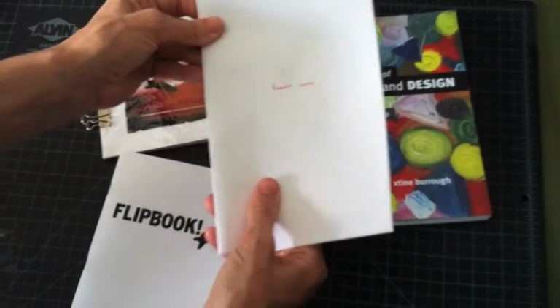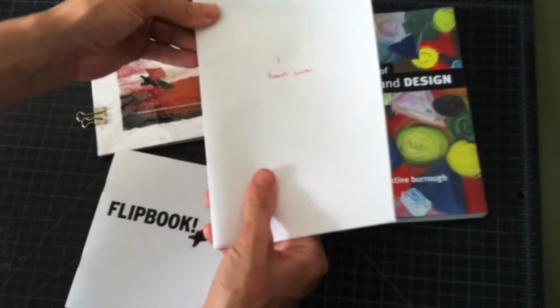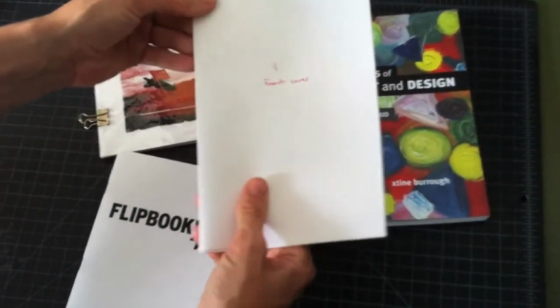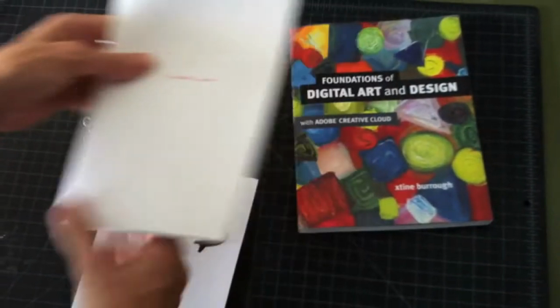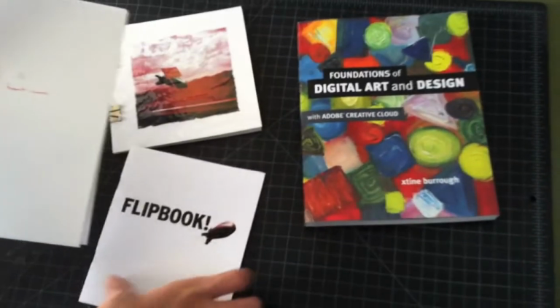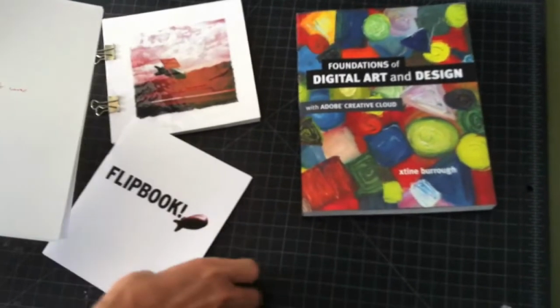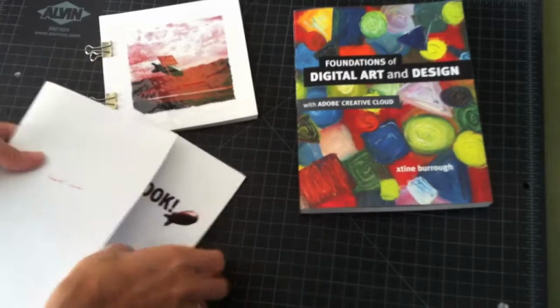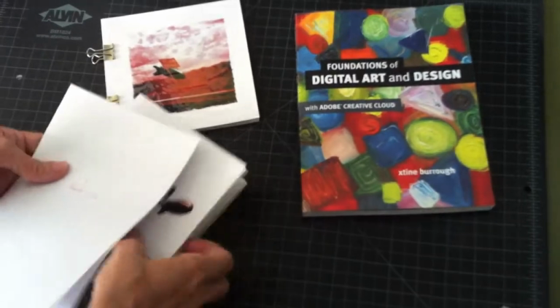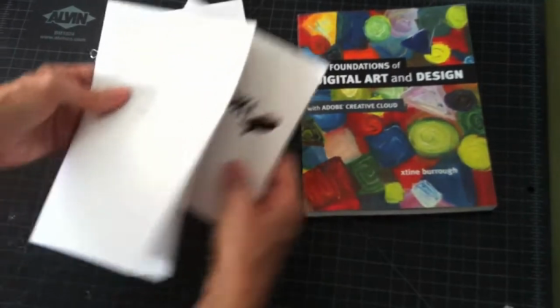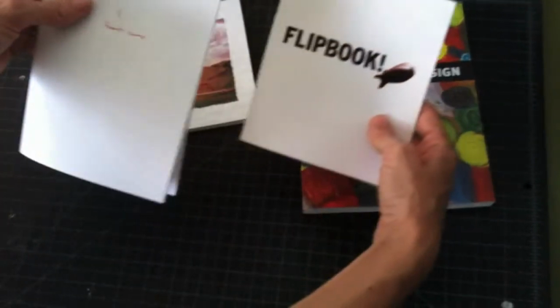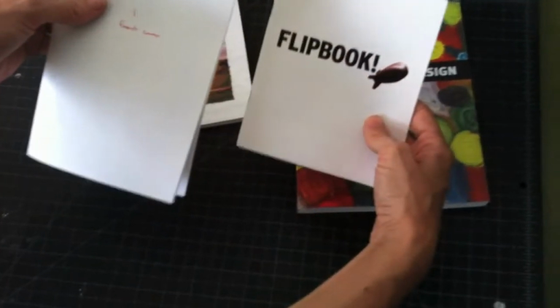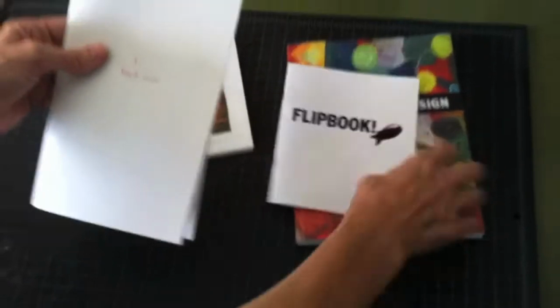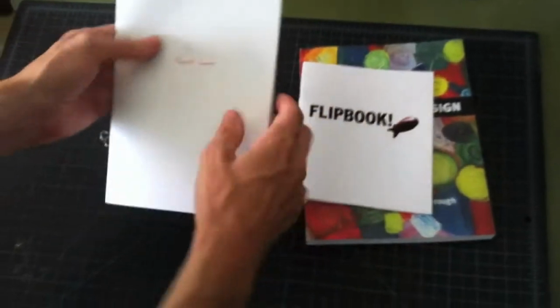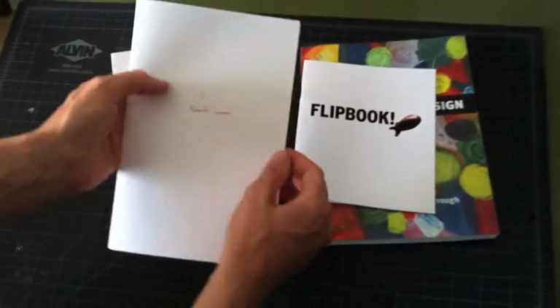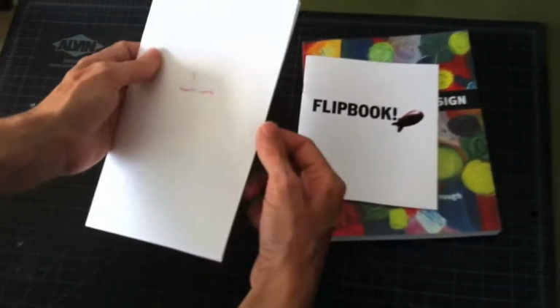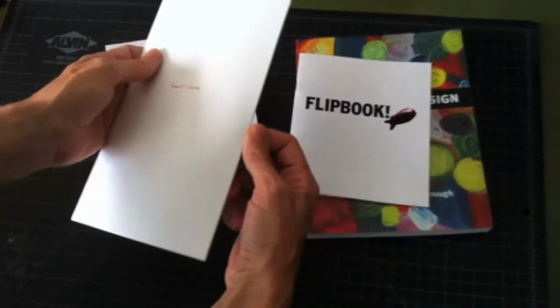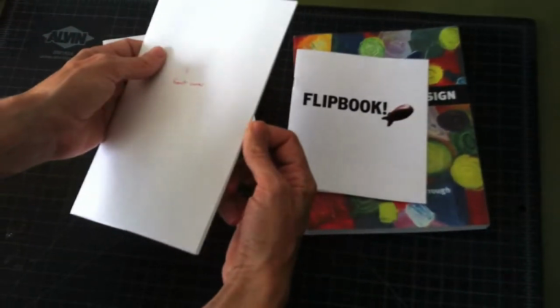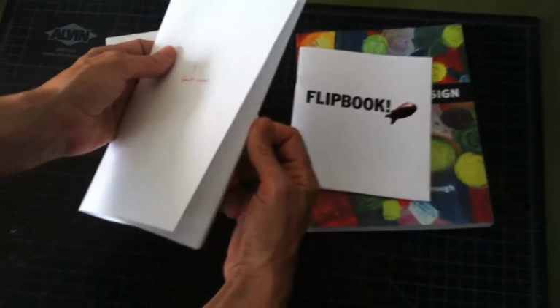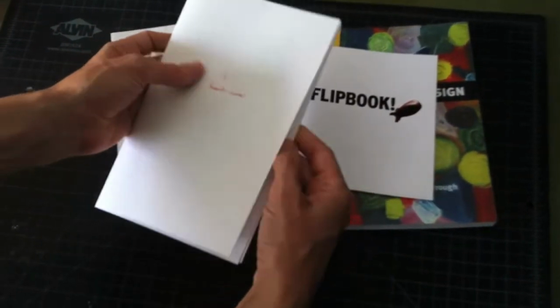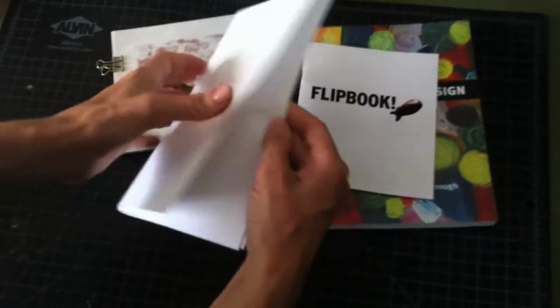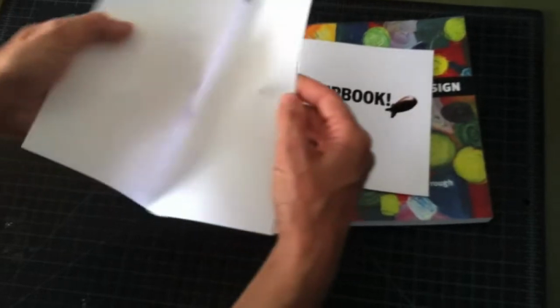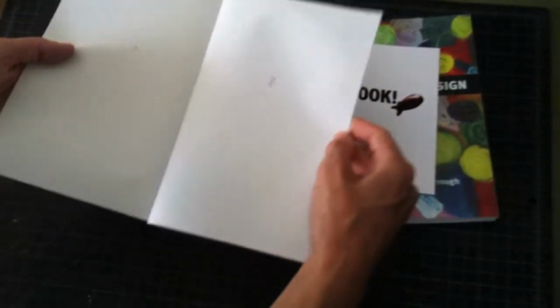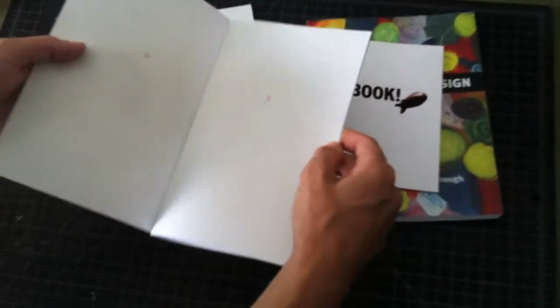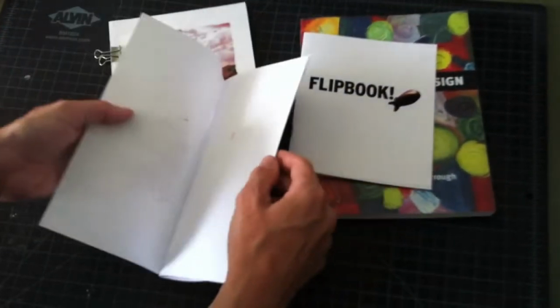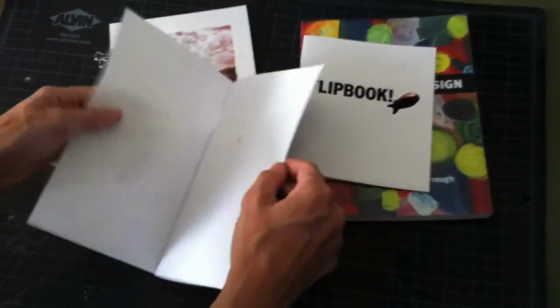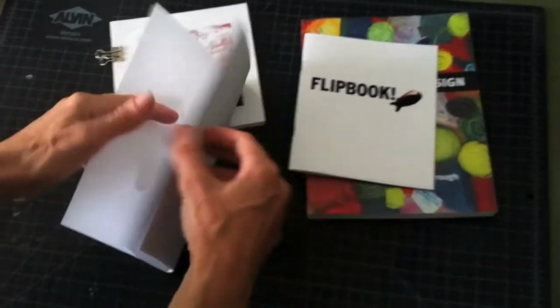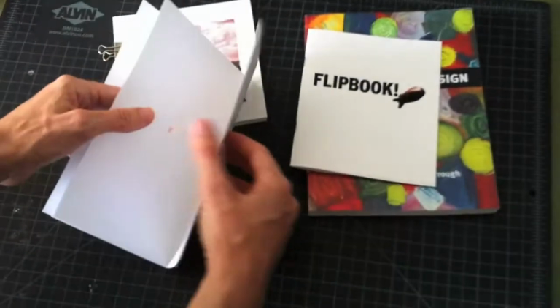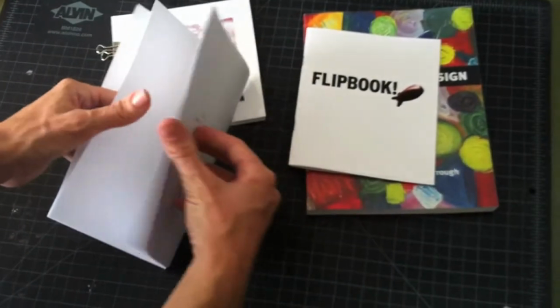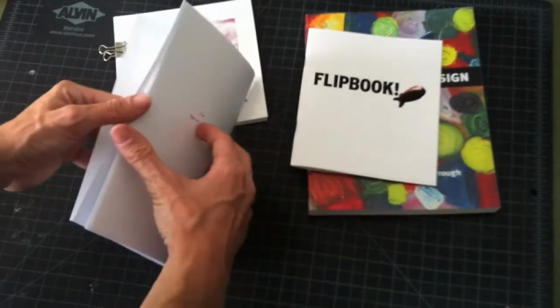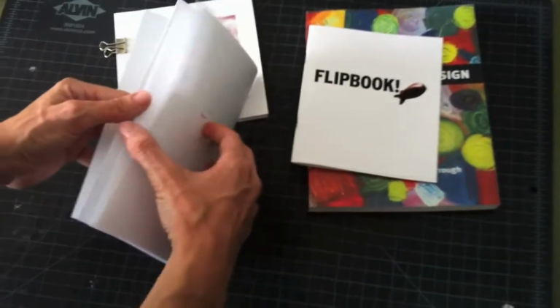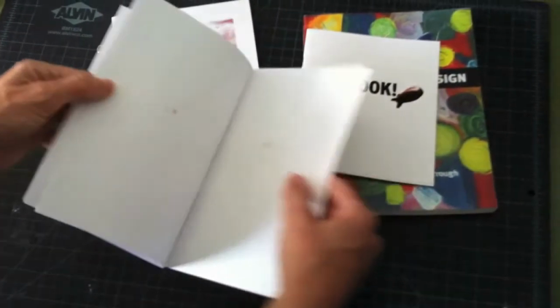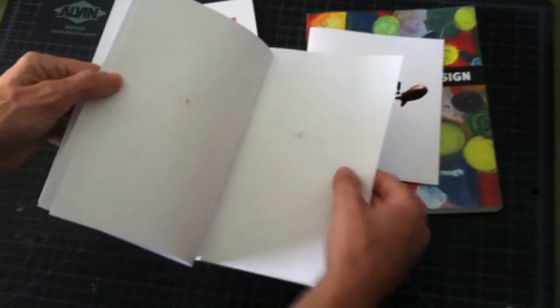Your mock-up doesn't have to be the same size as the final product. It's just a nice way to know what's going to happen on each page, because it's hard to pre-visualize pages one and two, and then all the way back here, fifteen and sixteen, happening on one sheet.